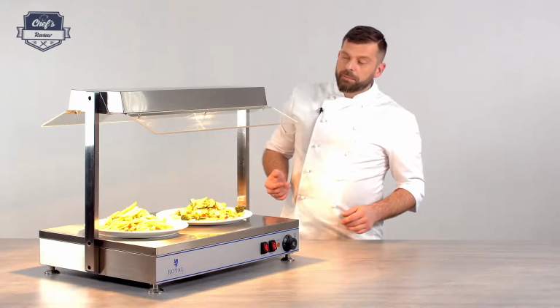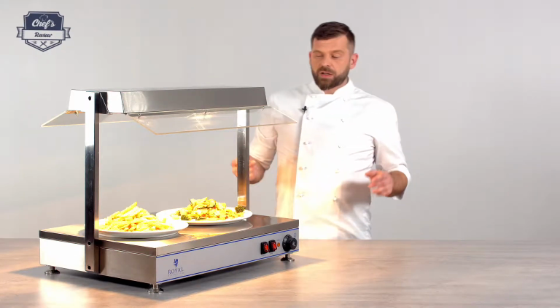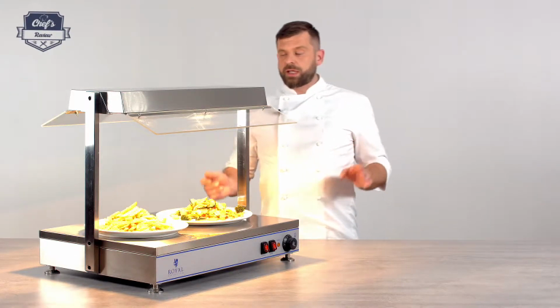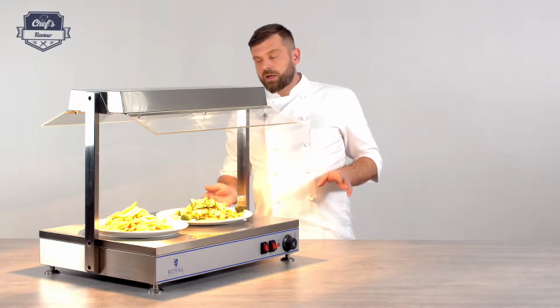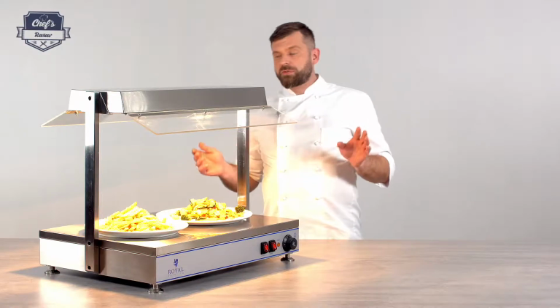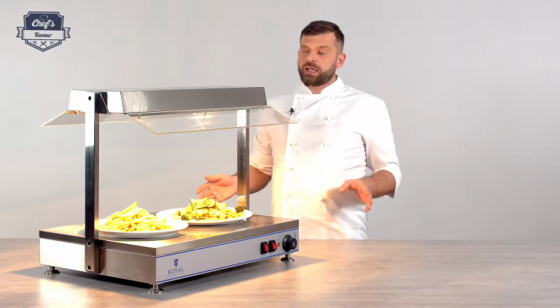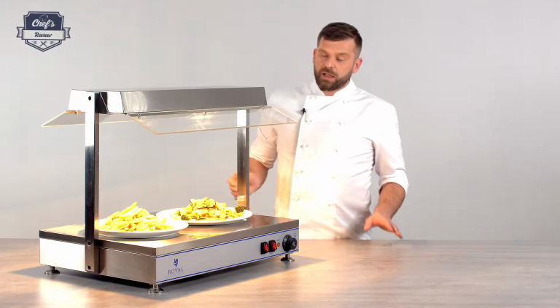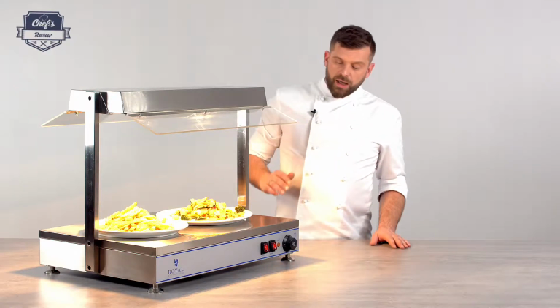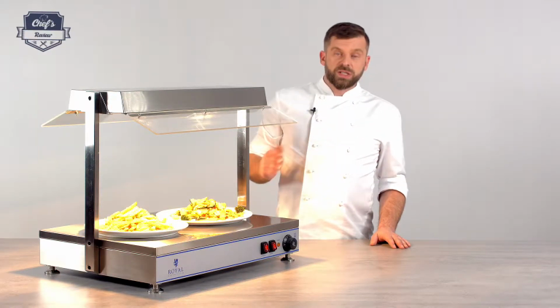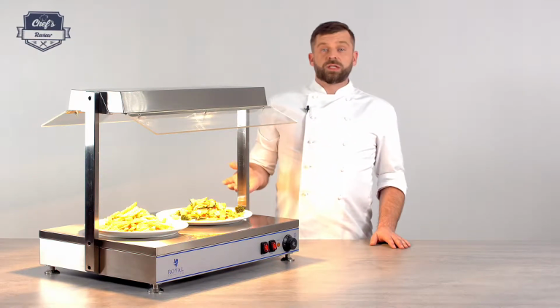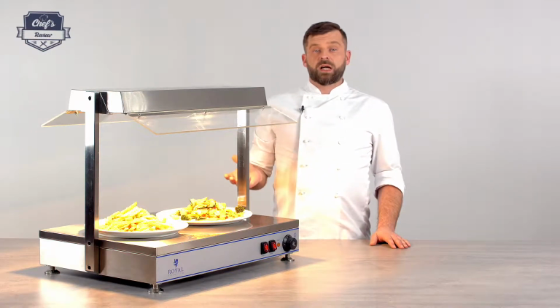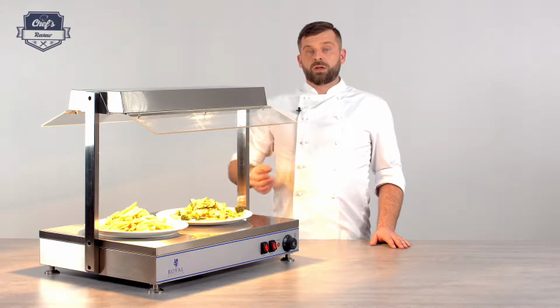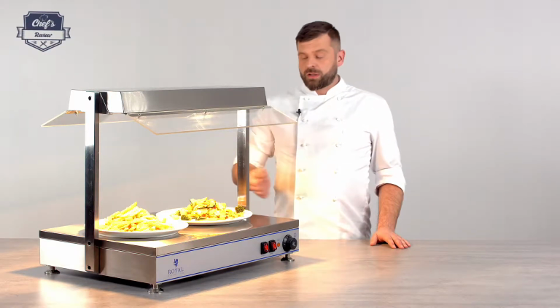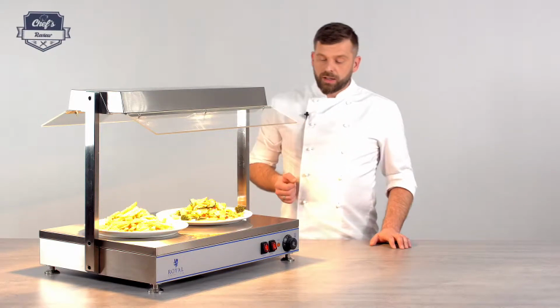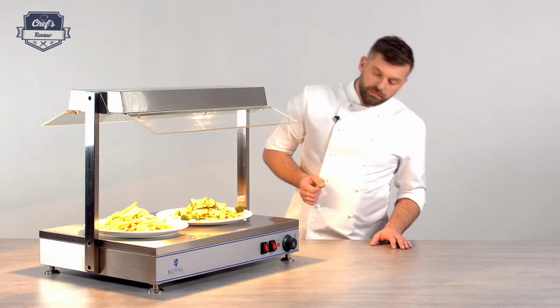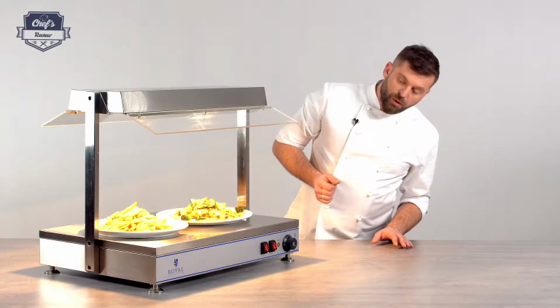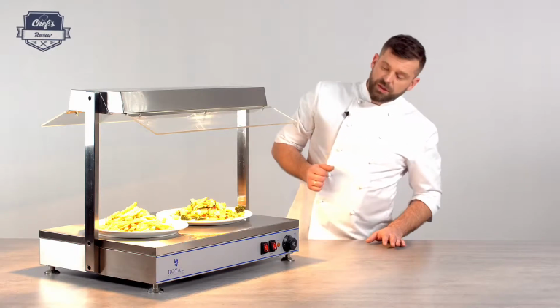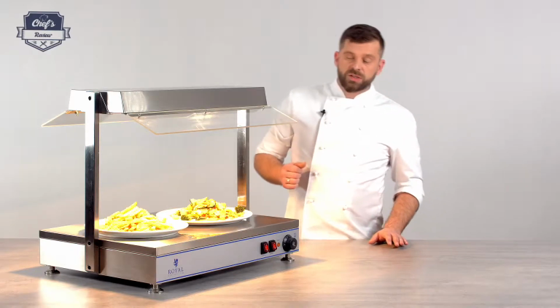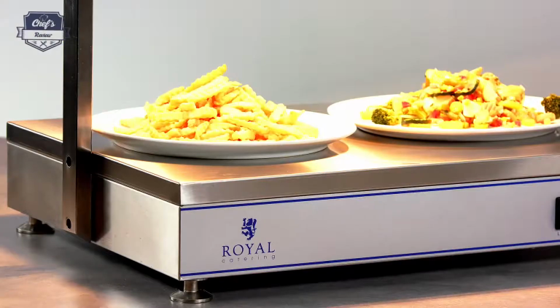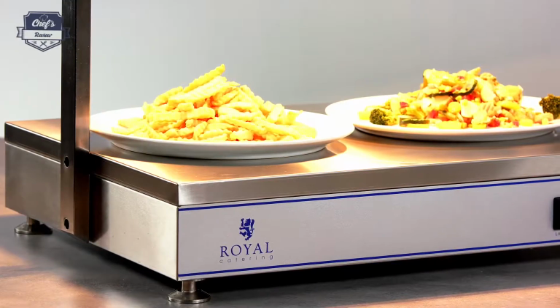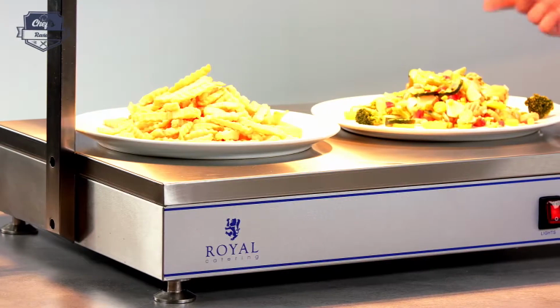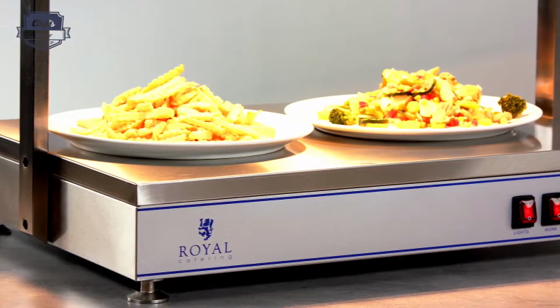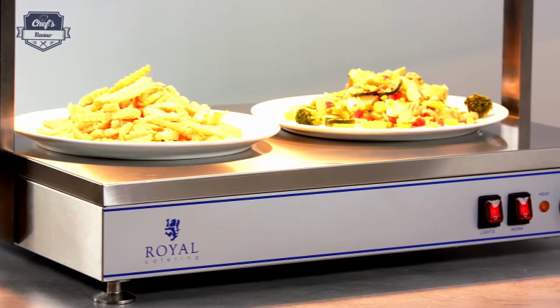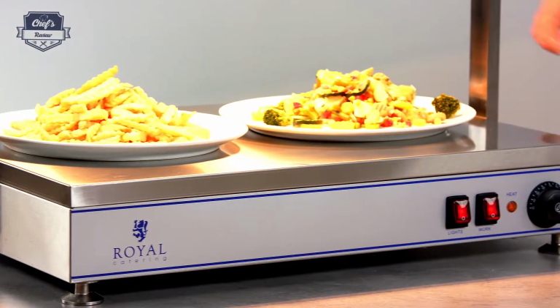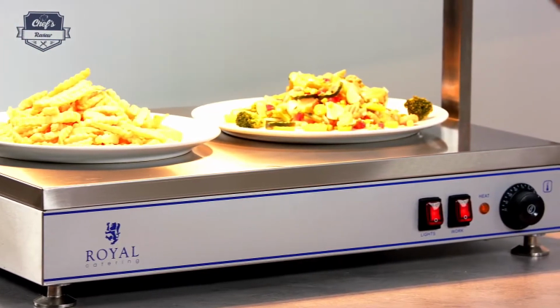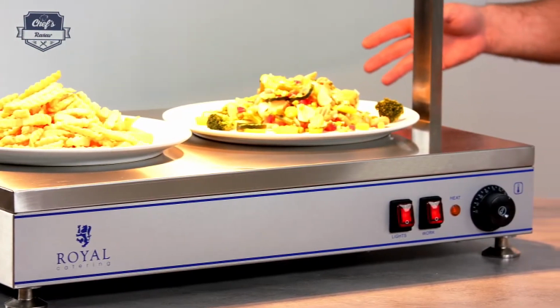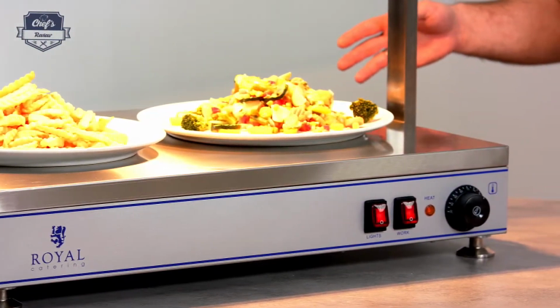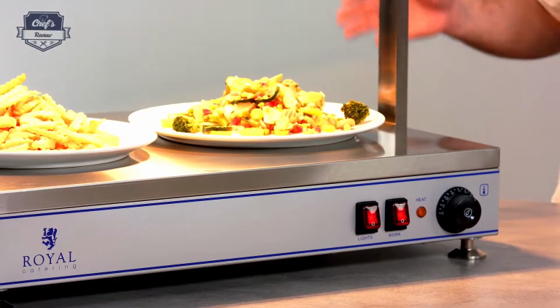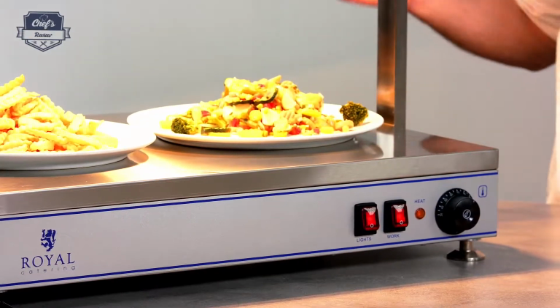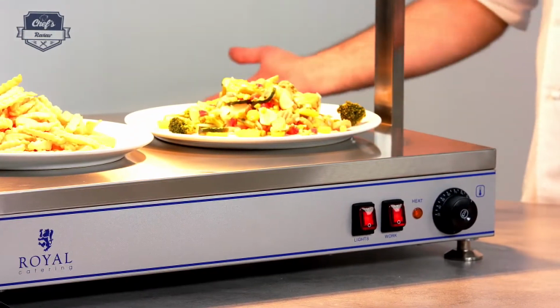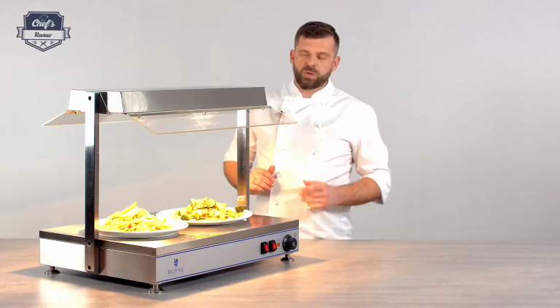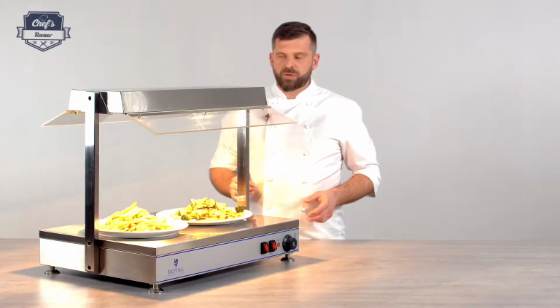When it comes to cleaning, it is also very easy. Just don't use any scouring or corrosive detergents — just use soapy water. Make sure you unplug it first and never immerse it in water, because it is electrical equipment.